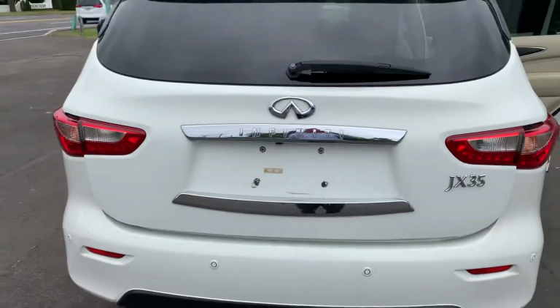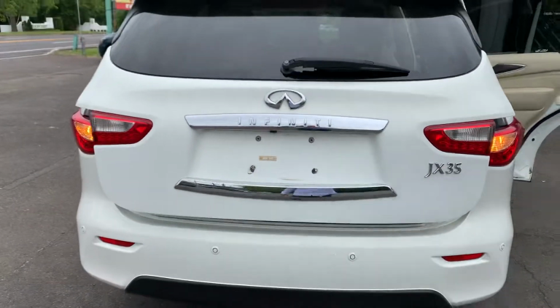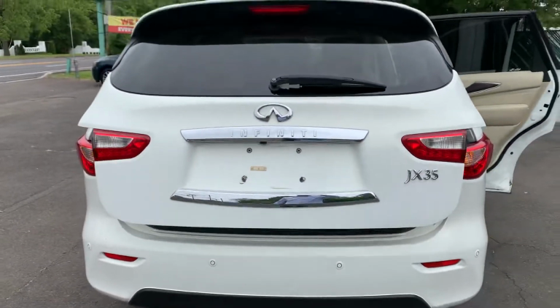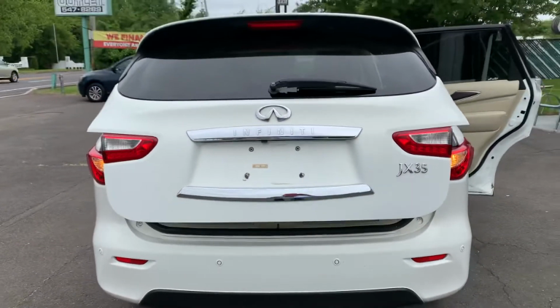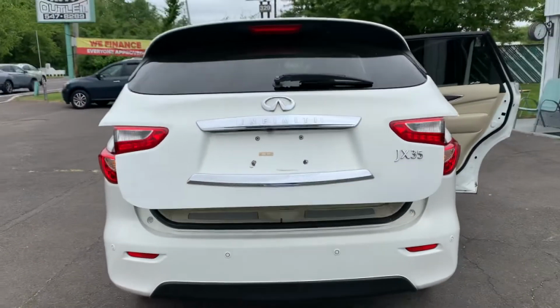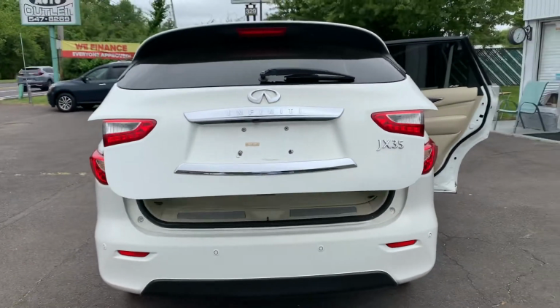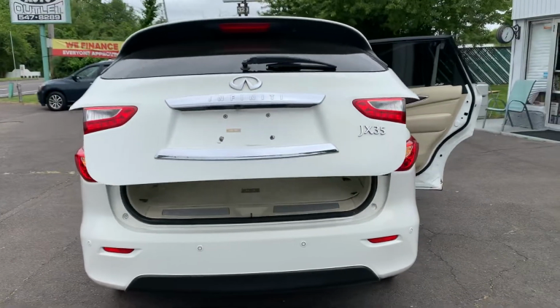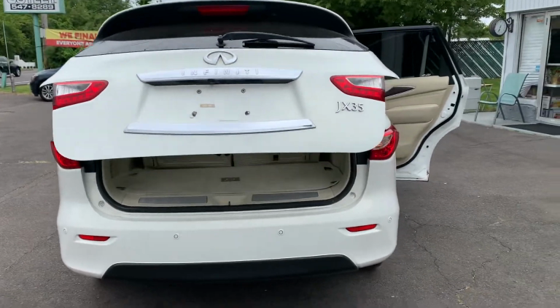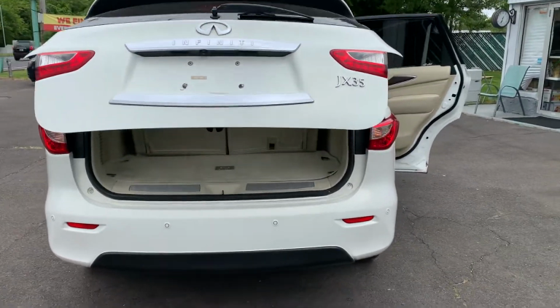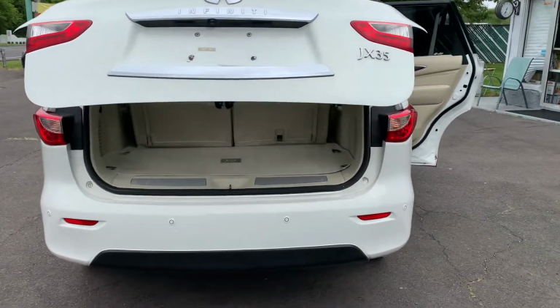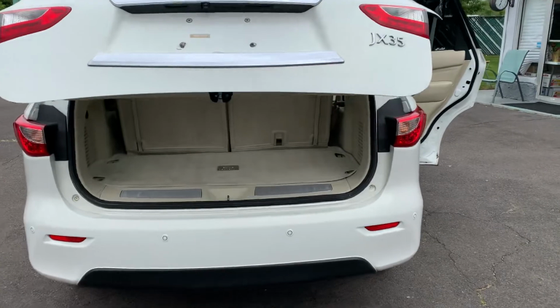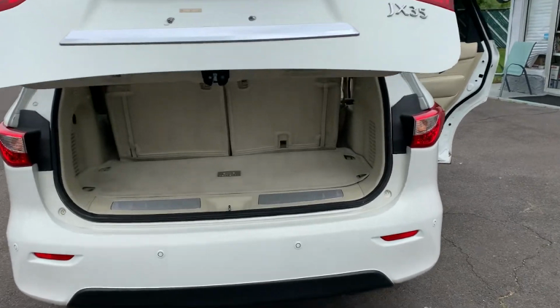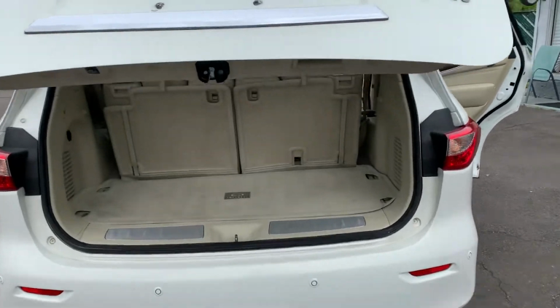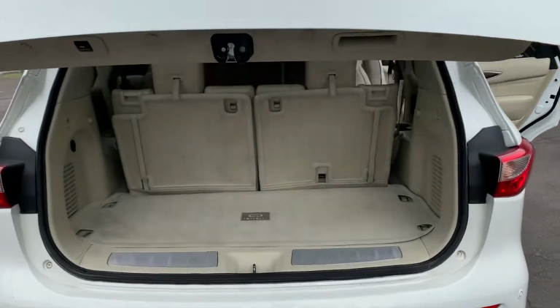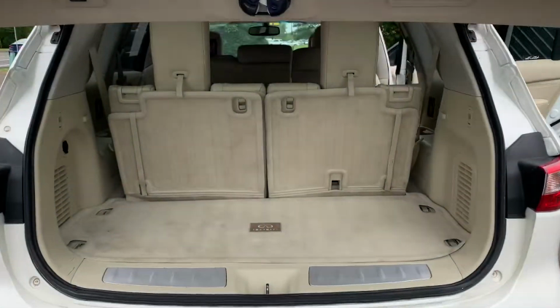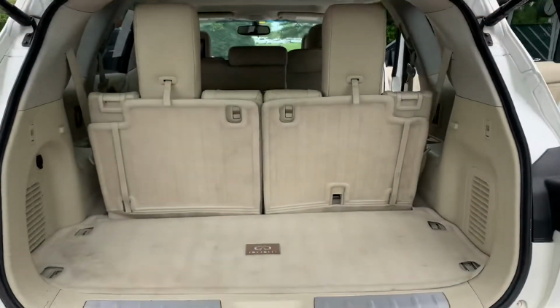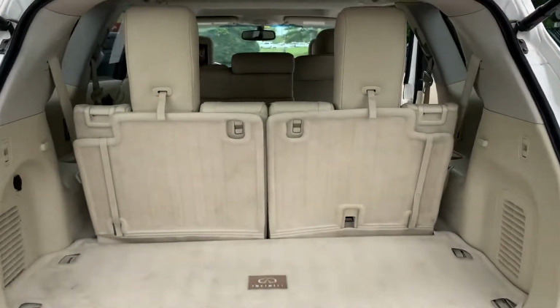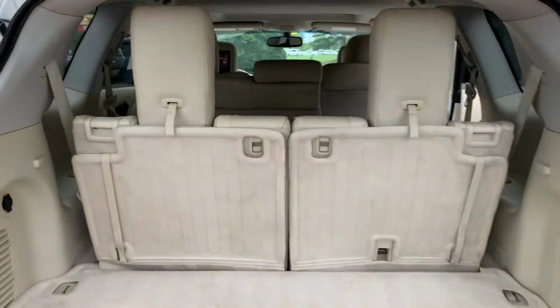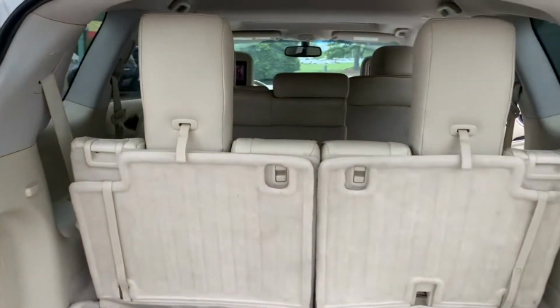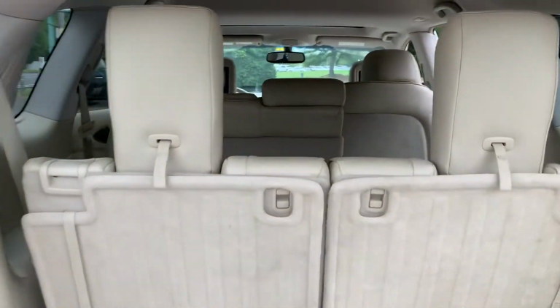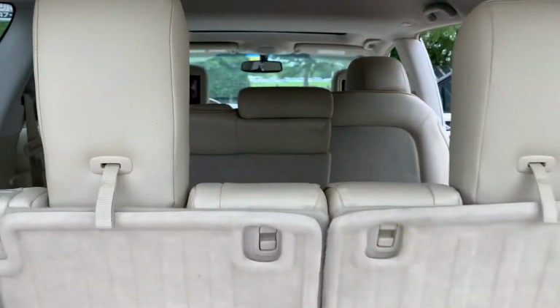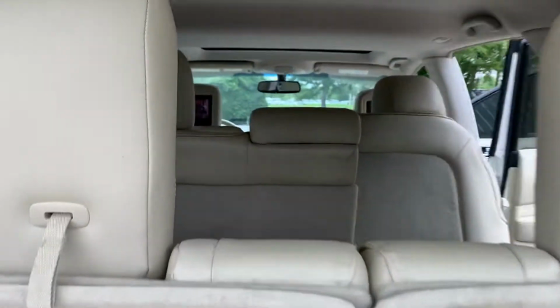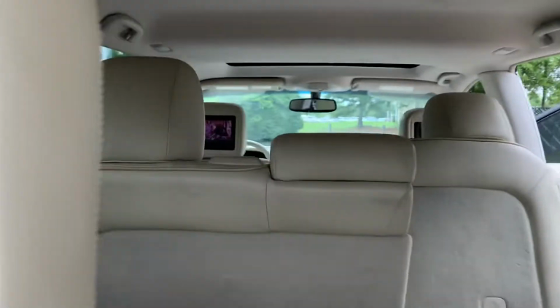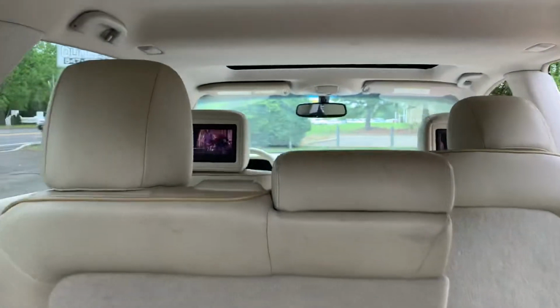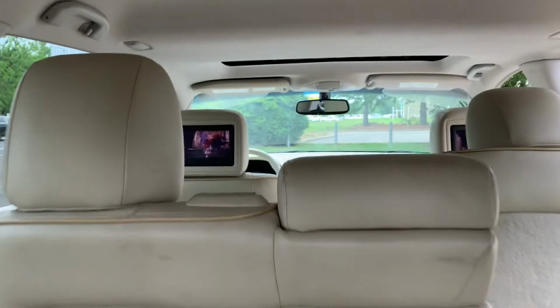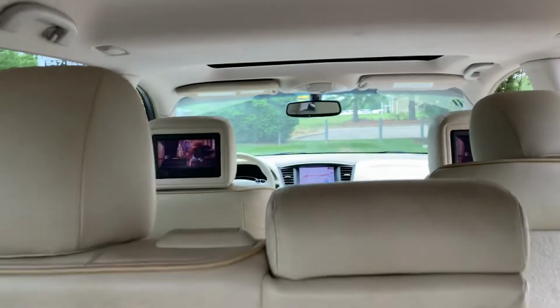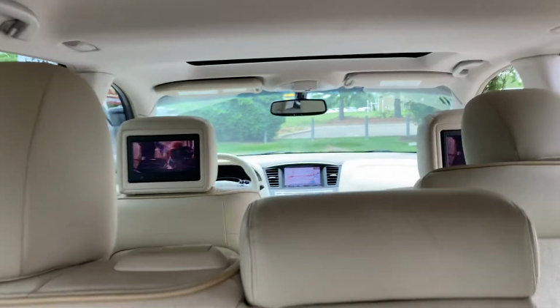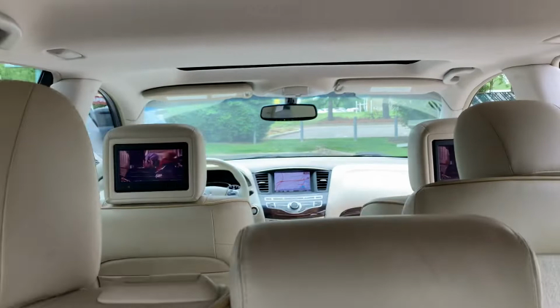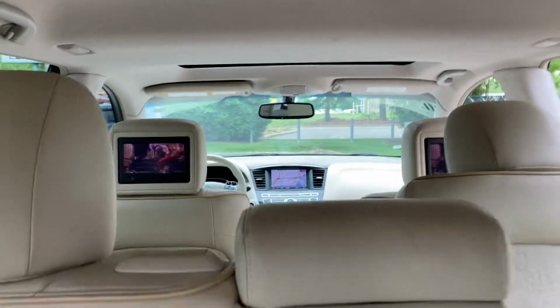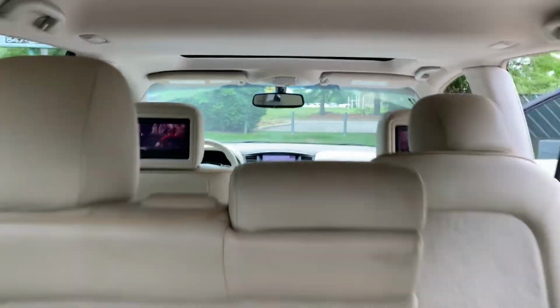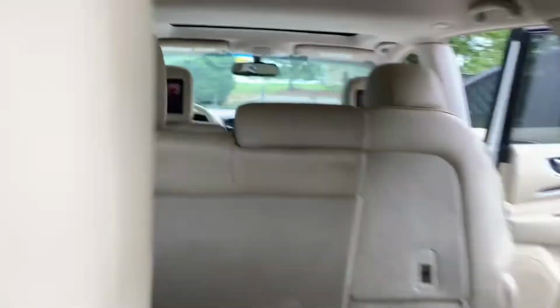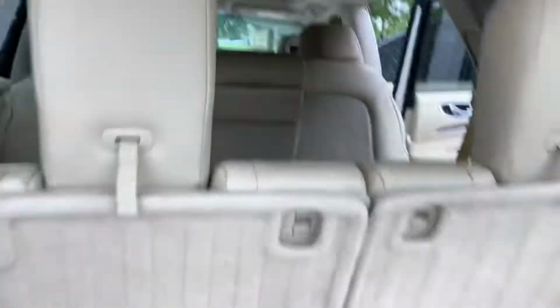One-touch power liftgate. Boom — look how easy that was. The third row, the second row, the first row.